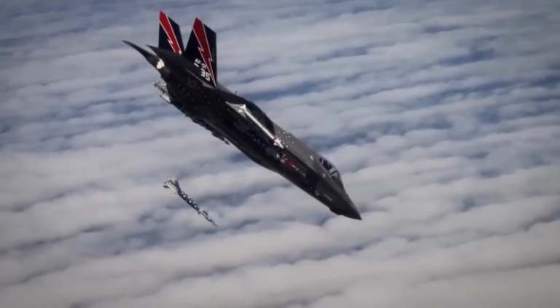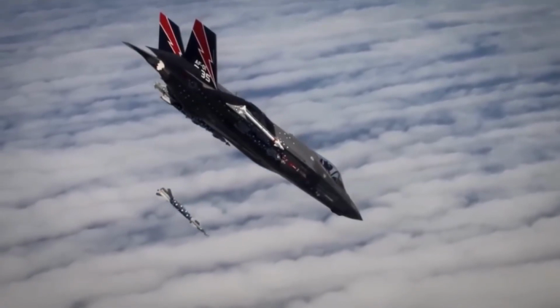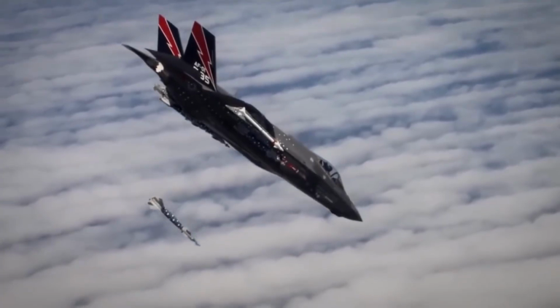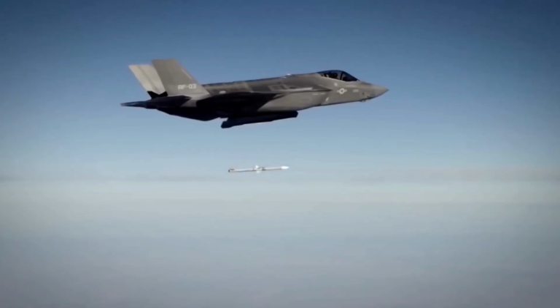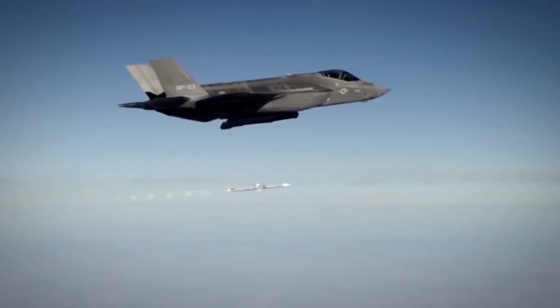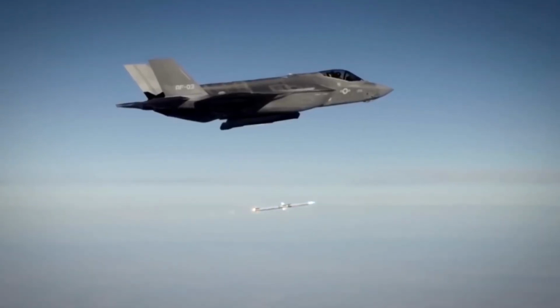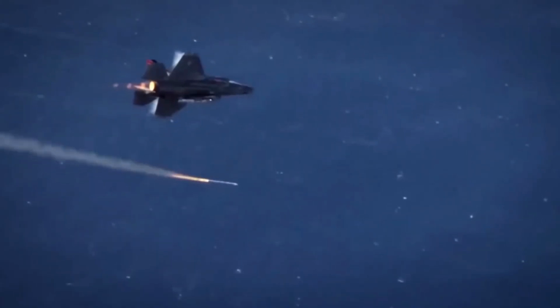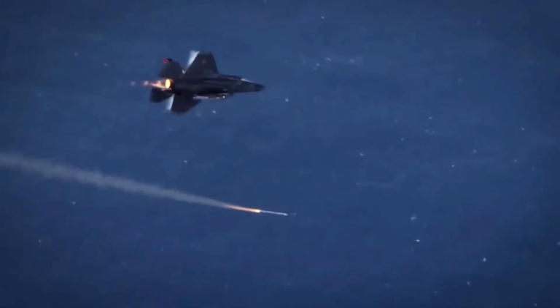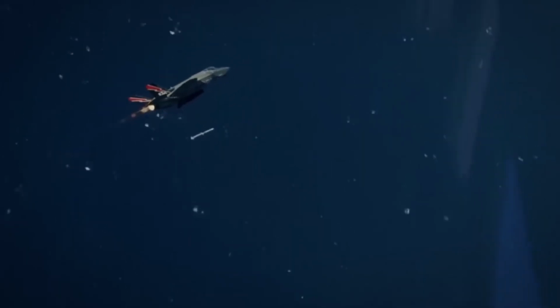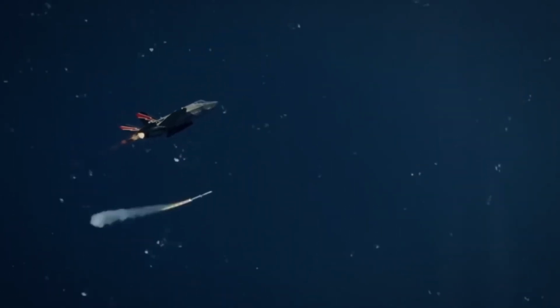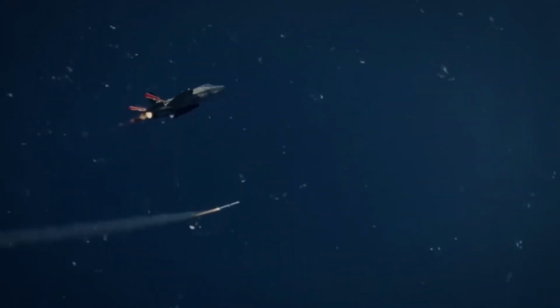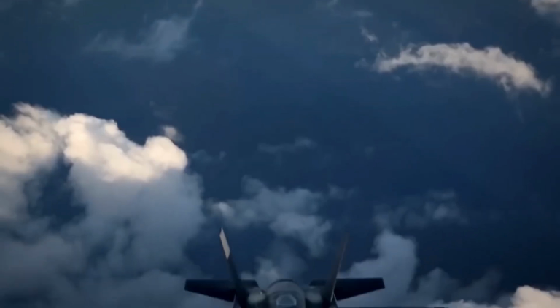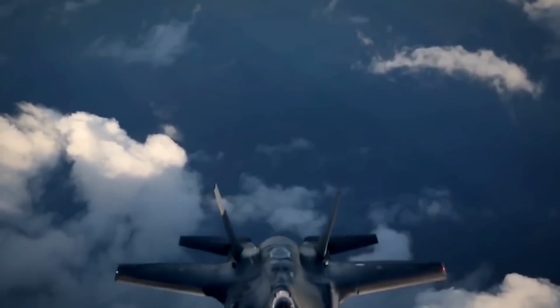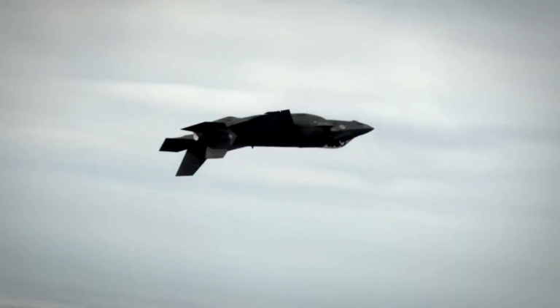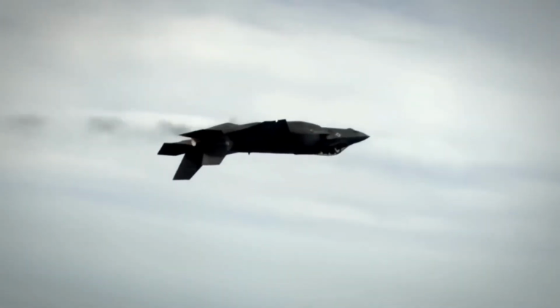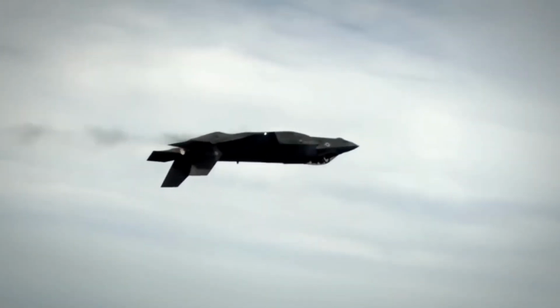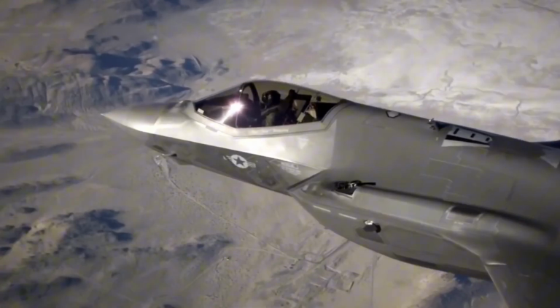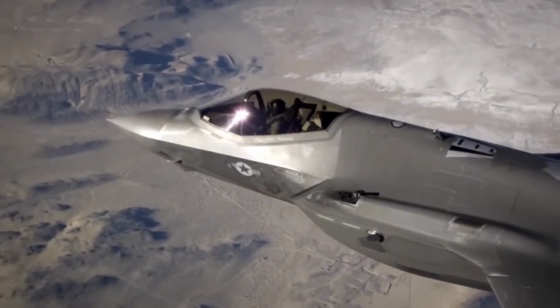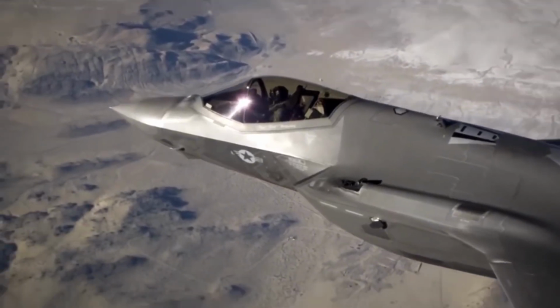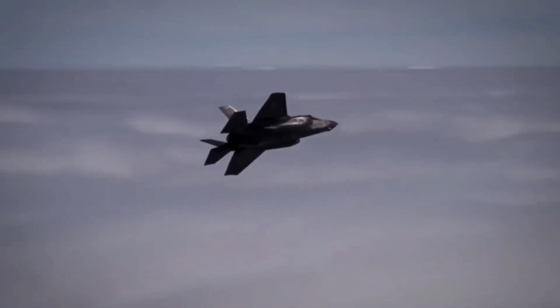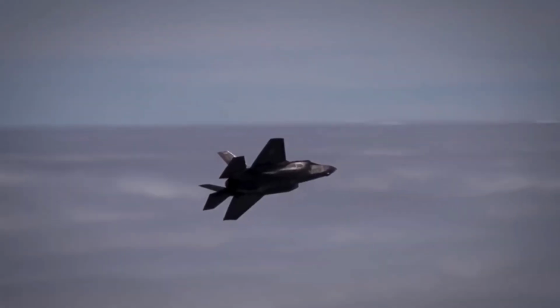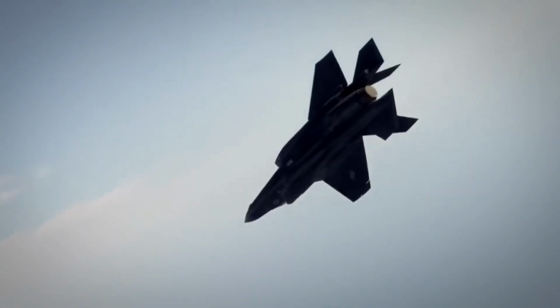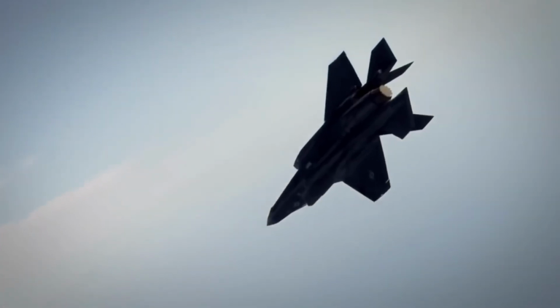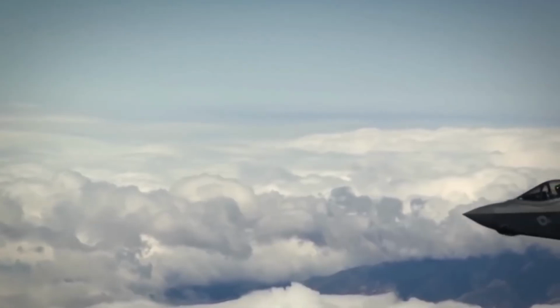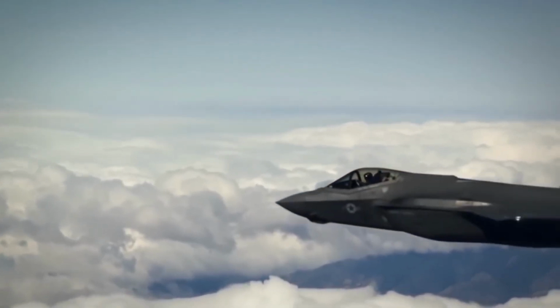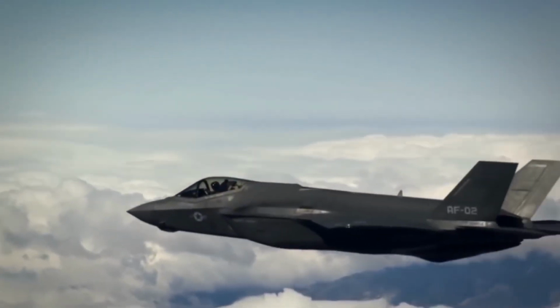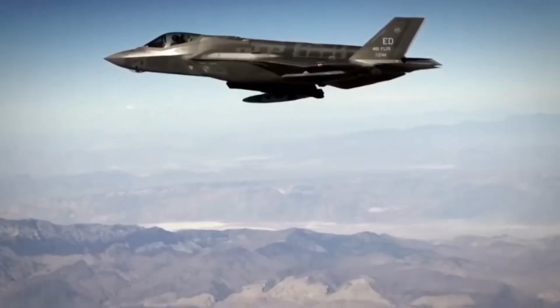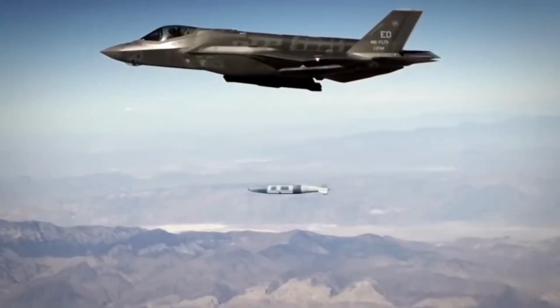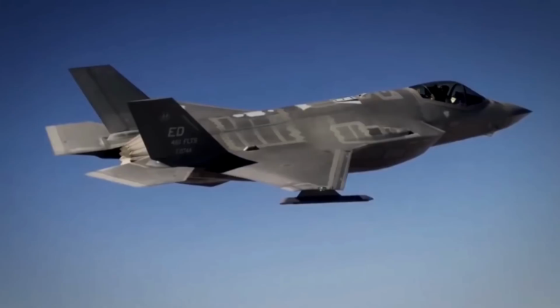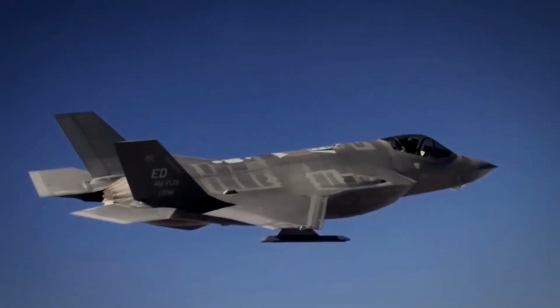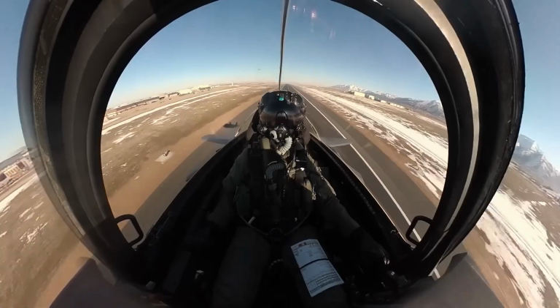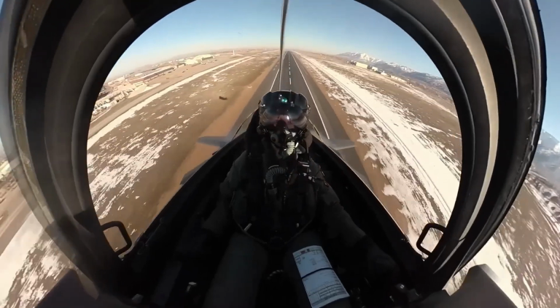Weapons integration shows the same pattern. Standard F-35s carry American missiles: AIM-120 AMRAAM, AIM-9X Sidewinder, Joint Direct Attack Munitions. Good weapons. Proven weapons. But Israel wanted their own.